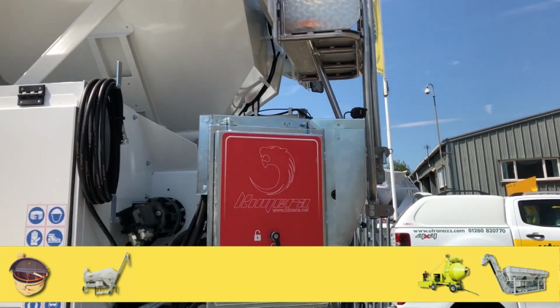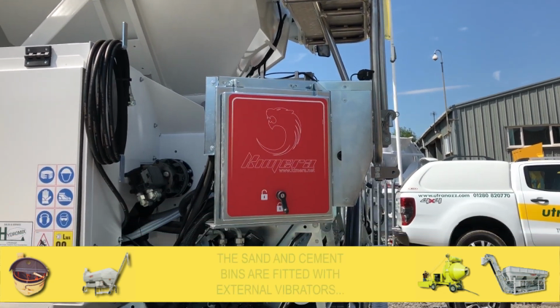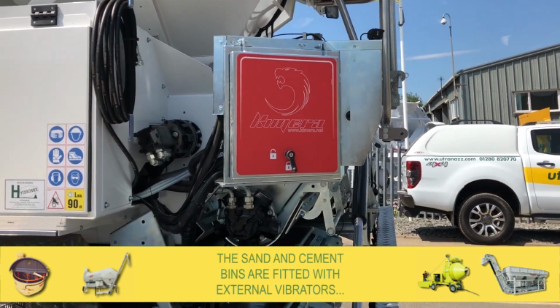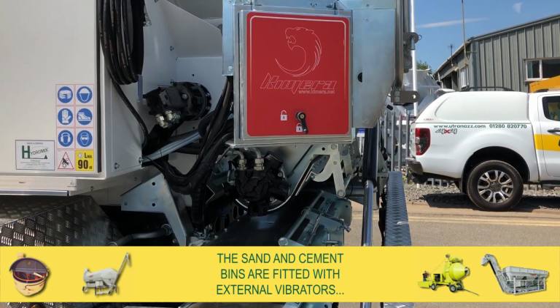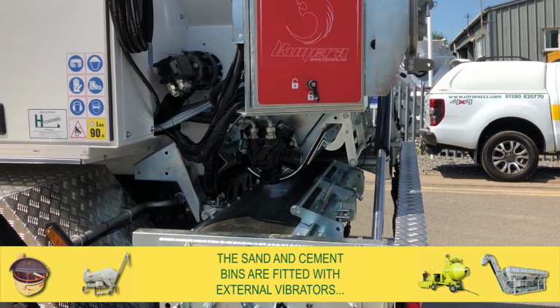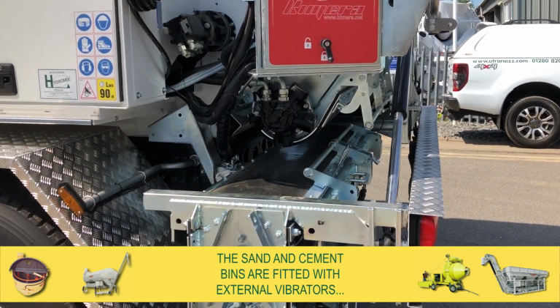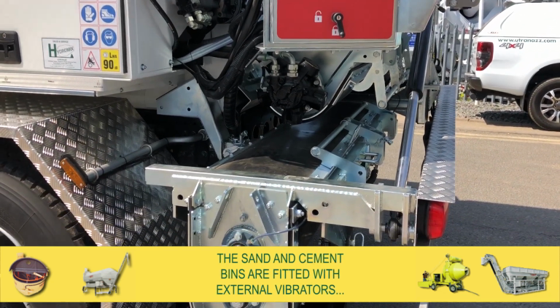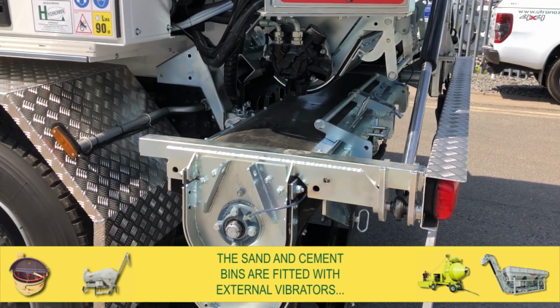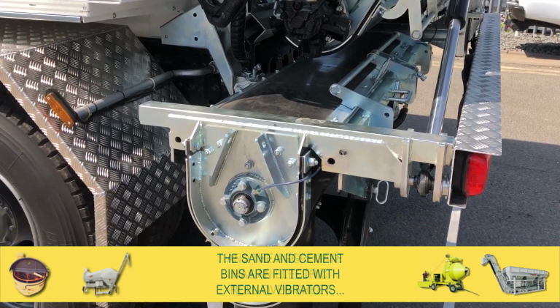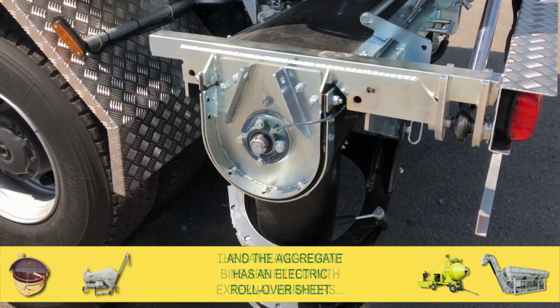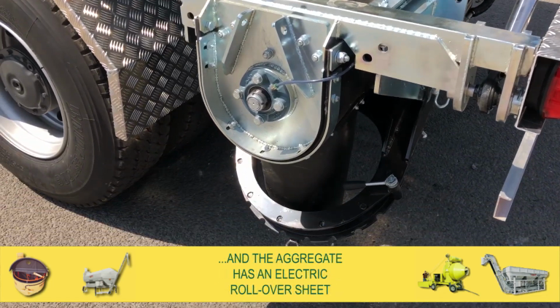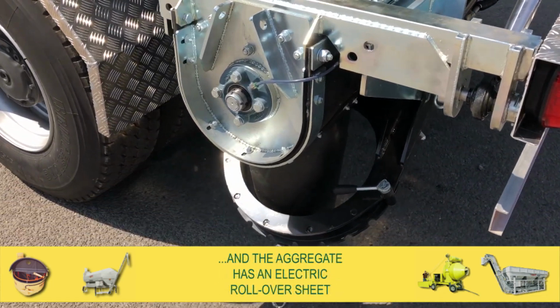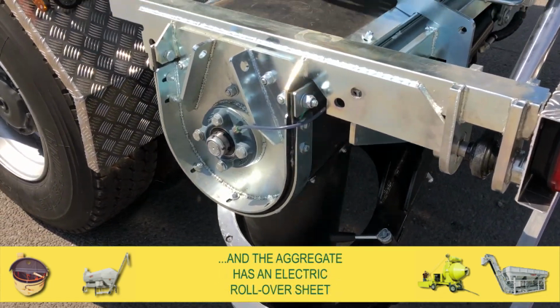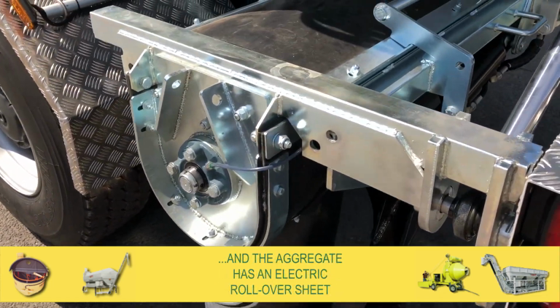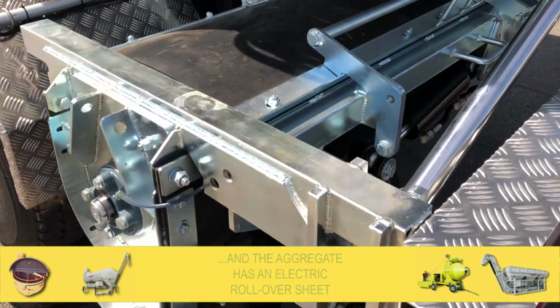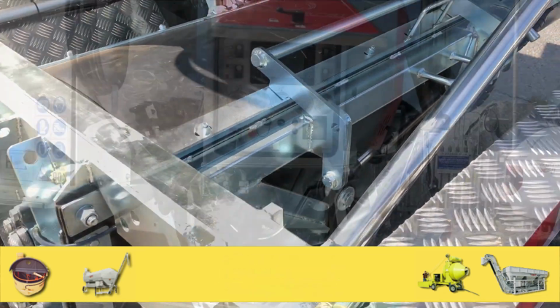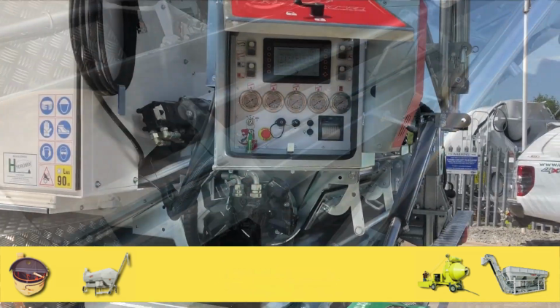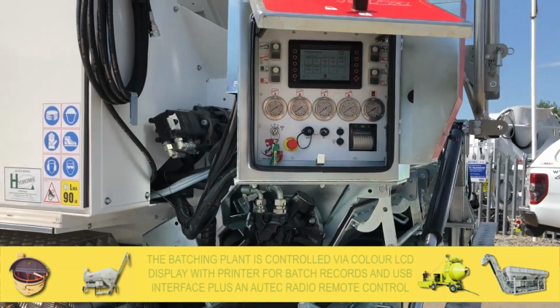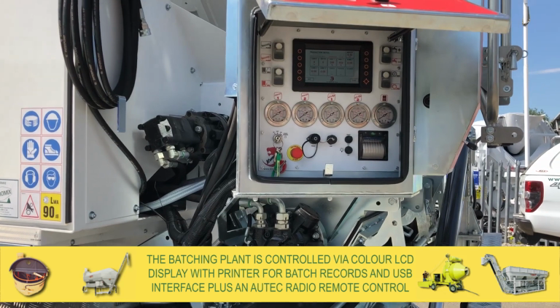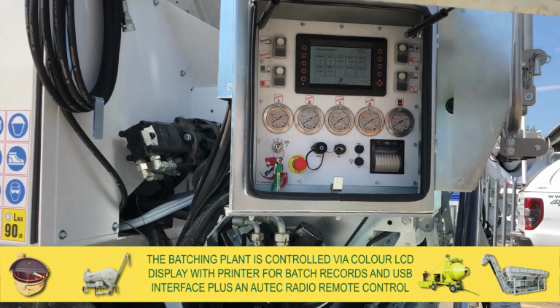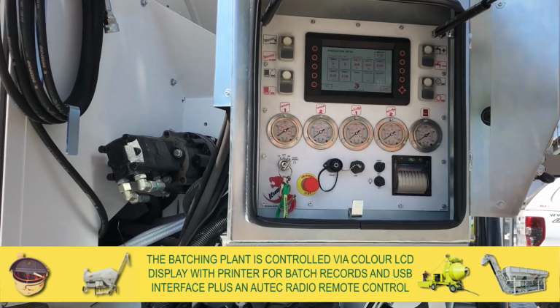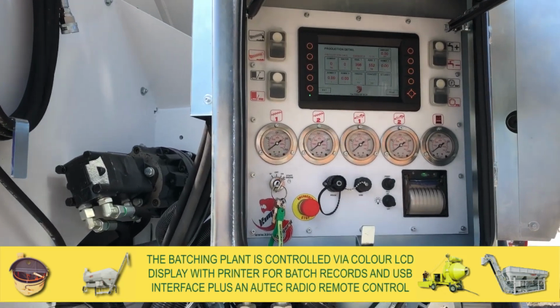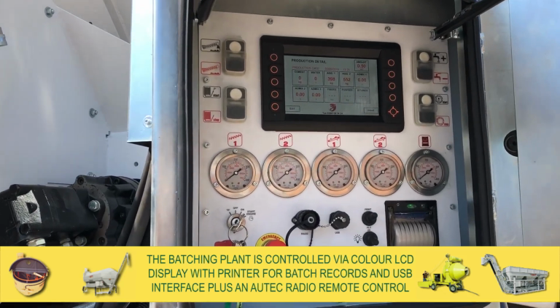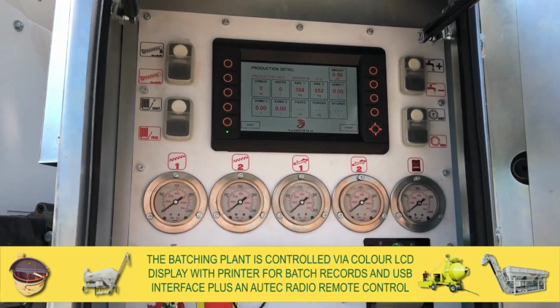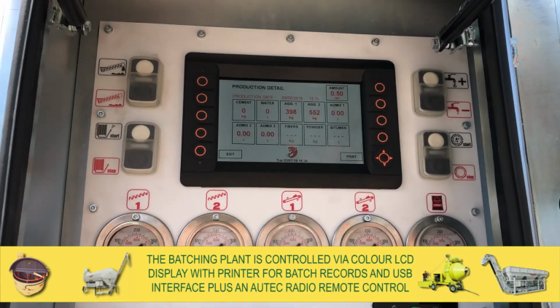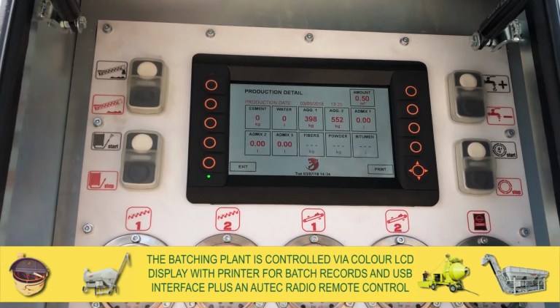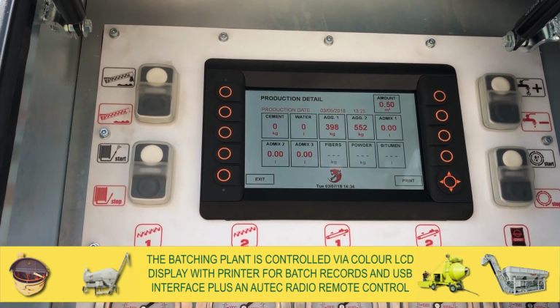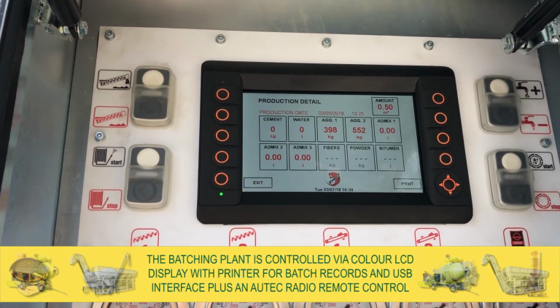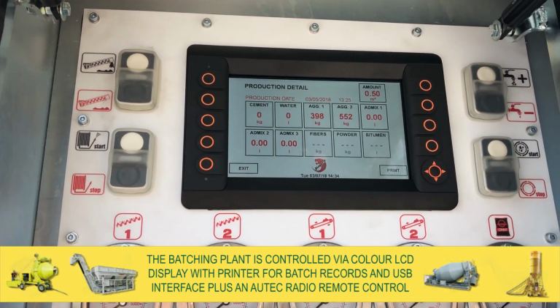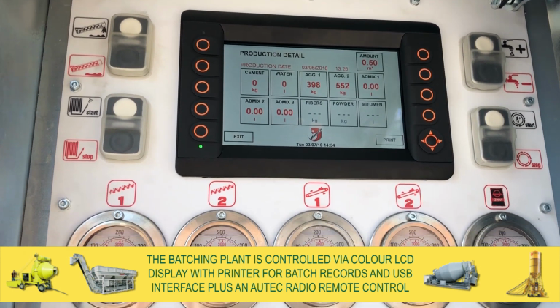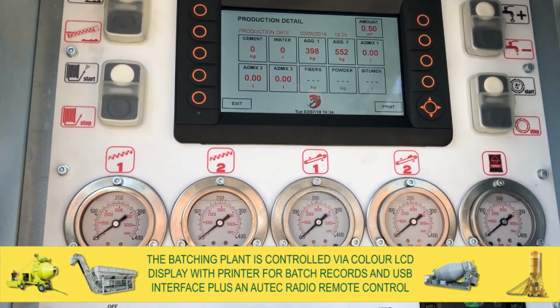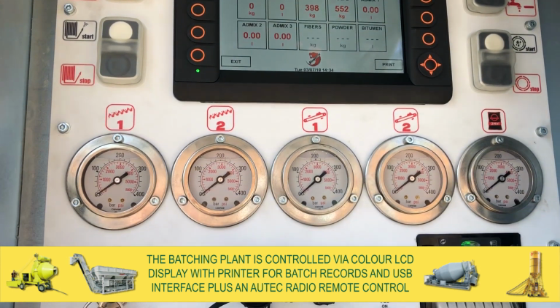The sand and cement bins are fitted with external vibrators and the aggregate has electric rollover sheets. The batching plant is controlled via a colour LCD display with printer for batch records and USB interface.